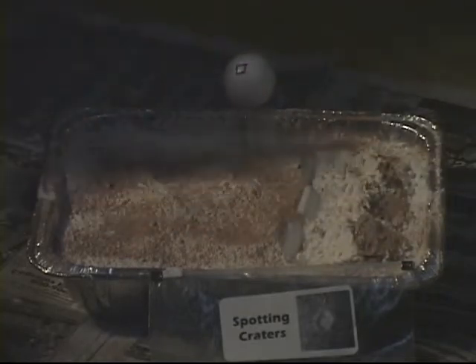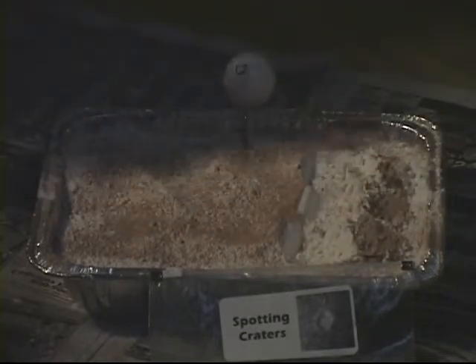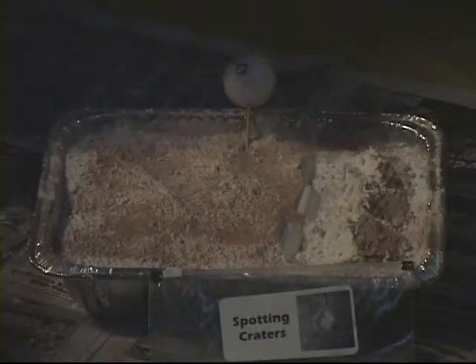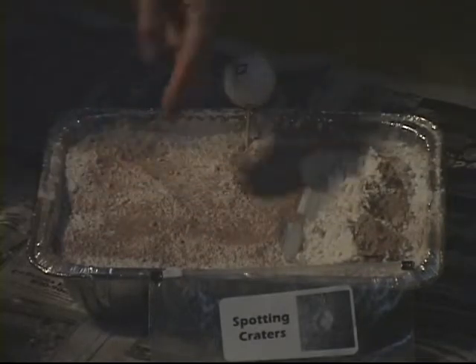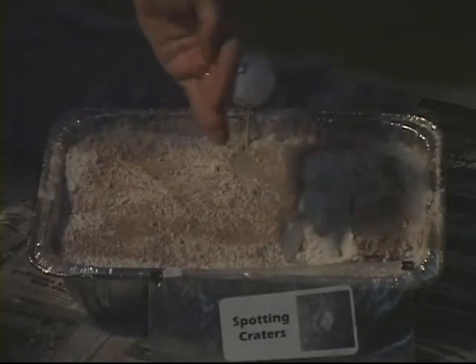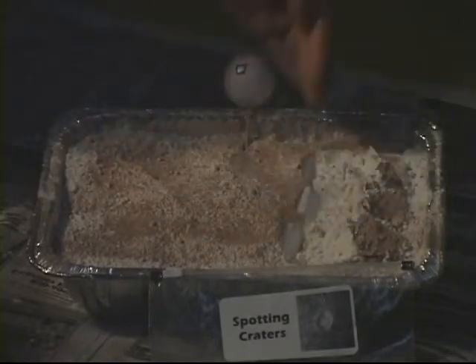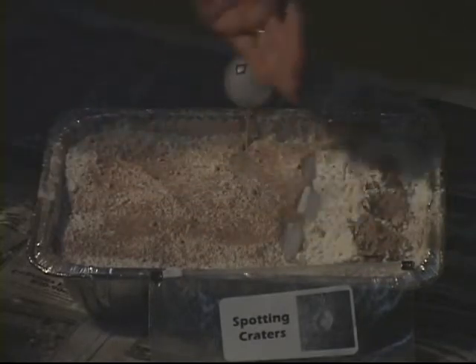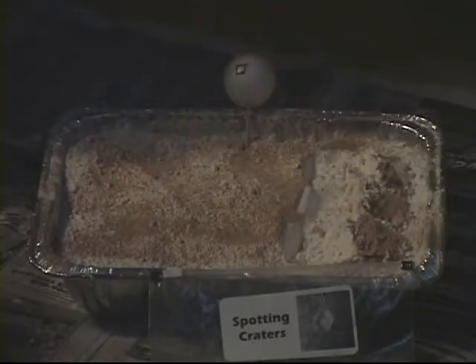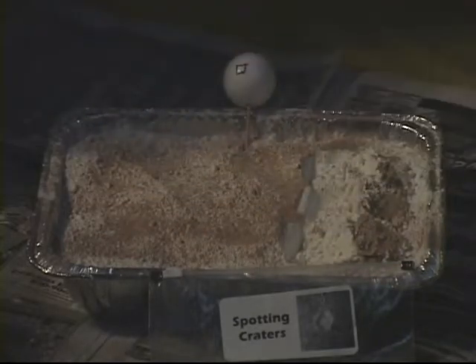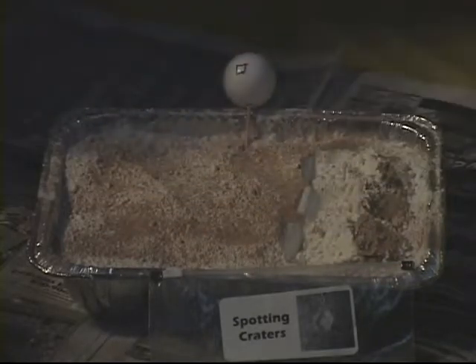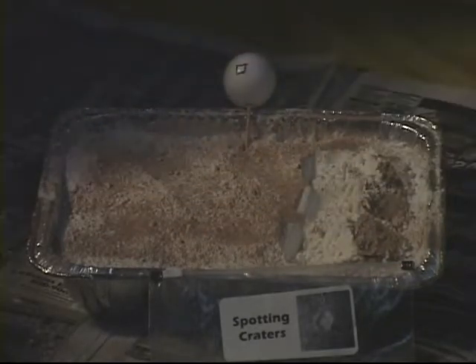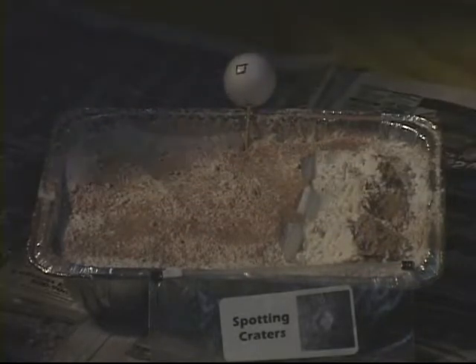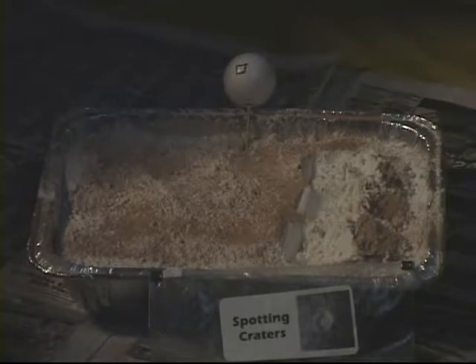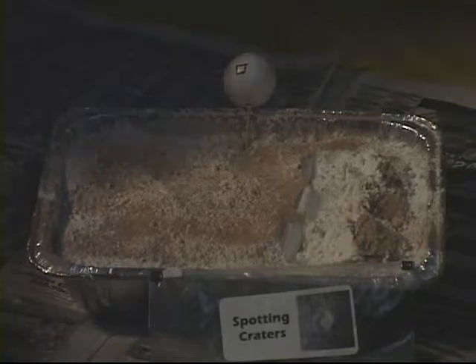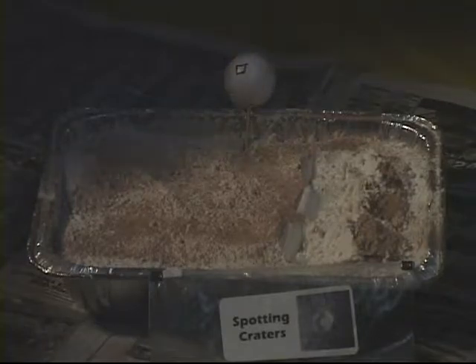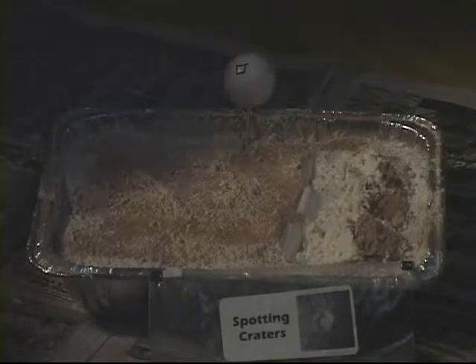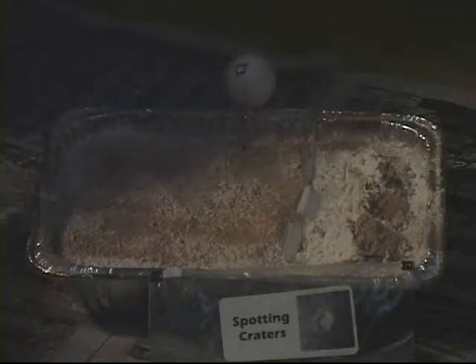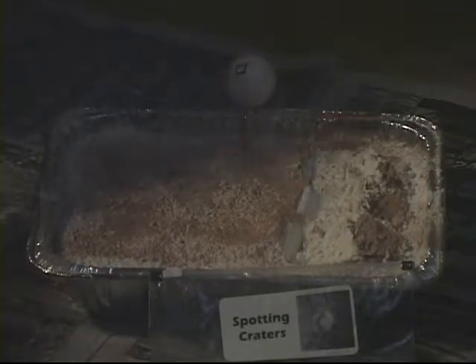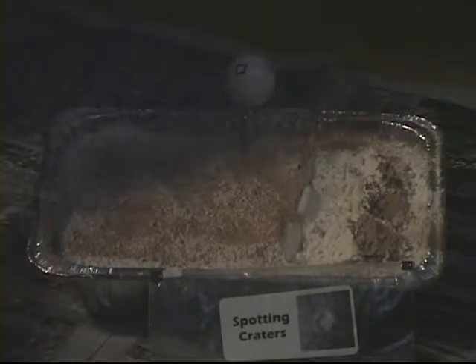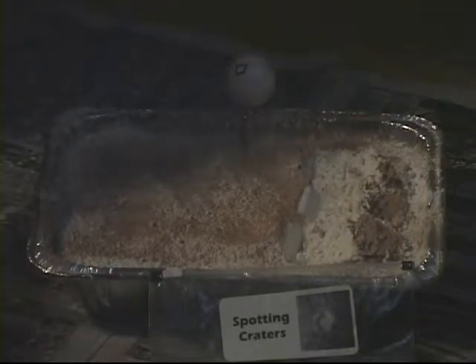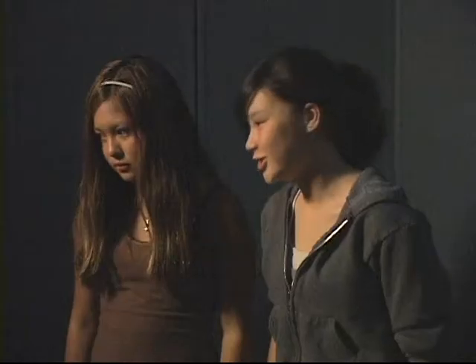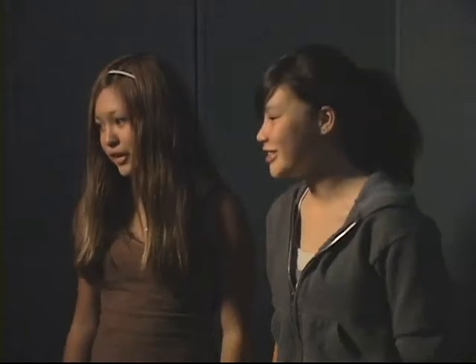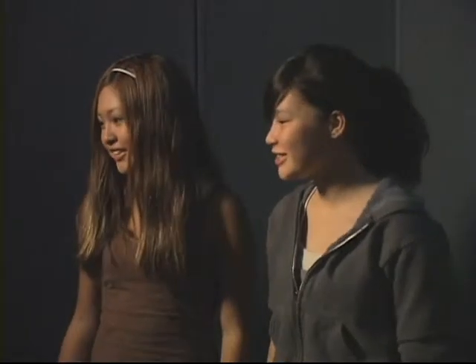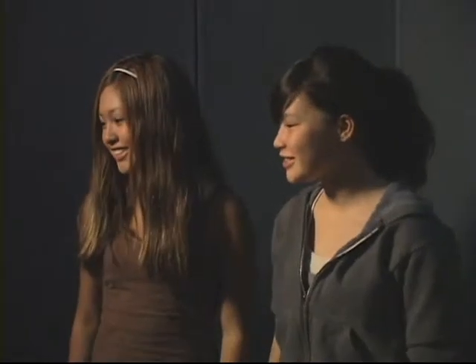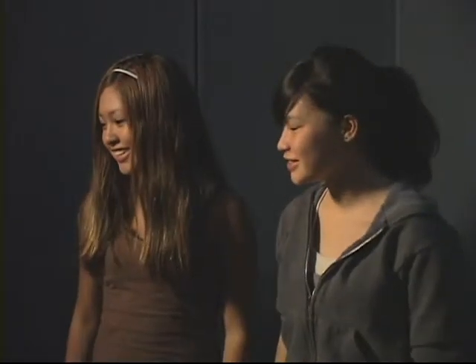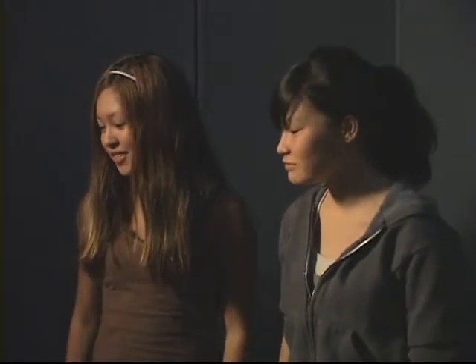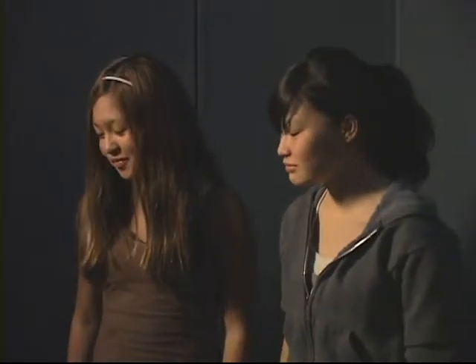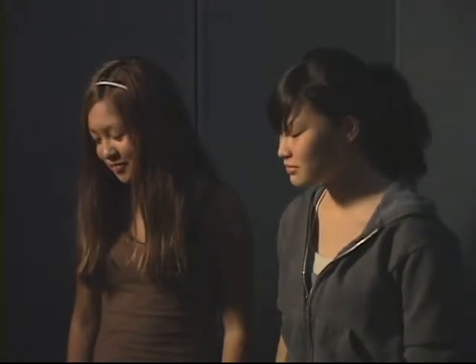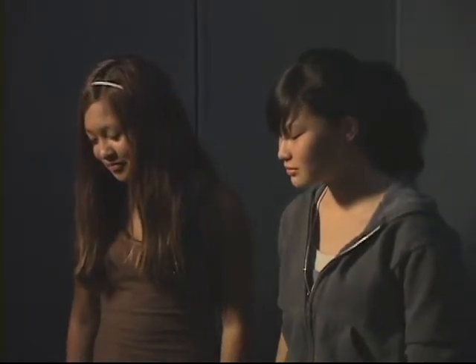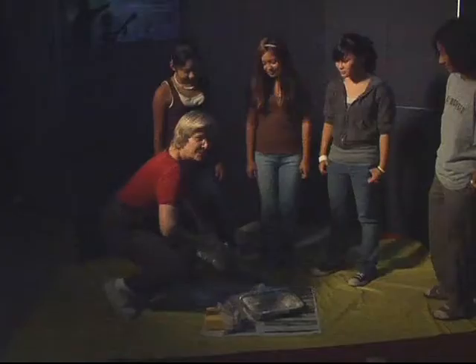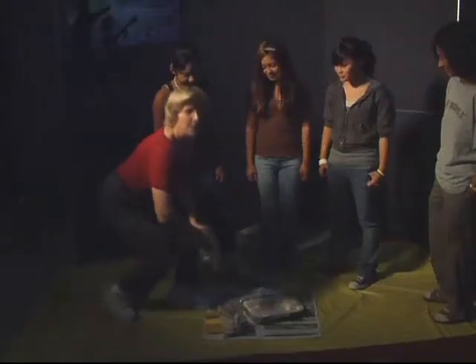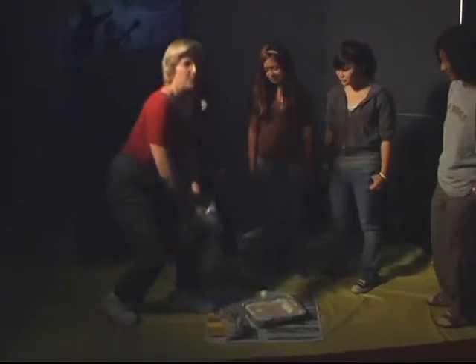Now, we have a mountain range here, right here, but what's missing? Craters. Craters, you're right.